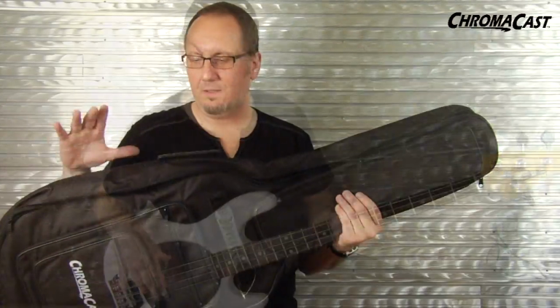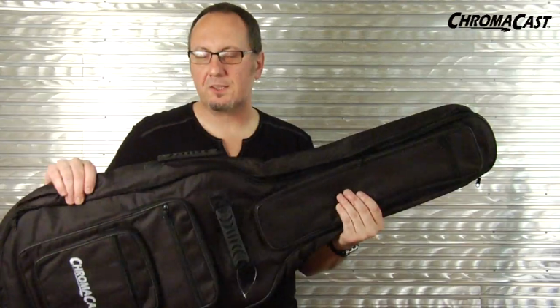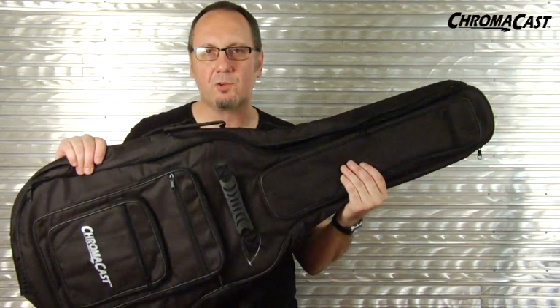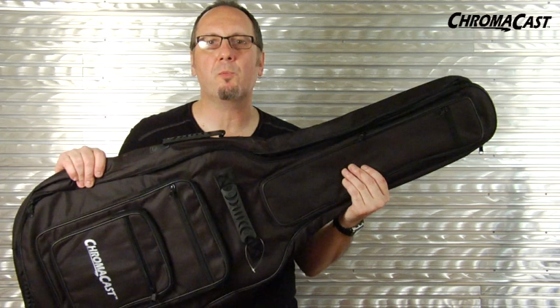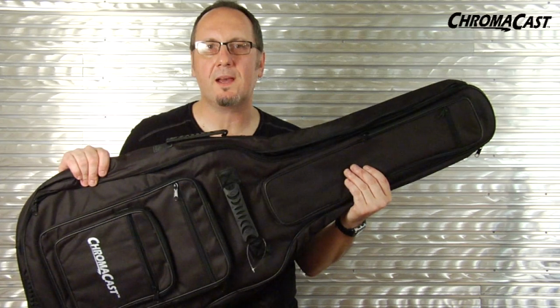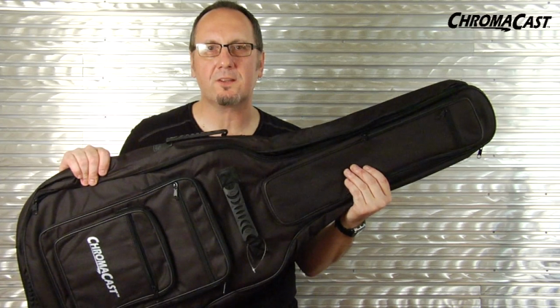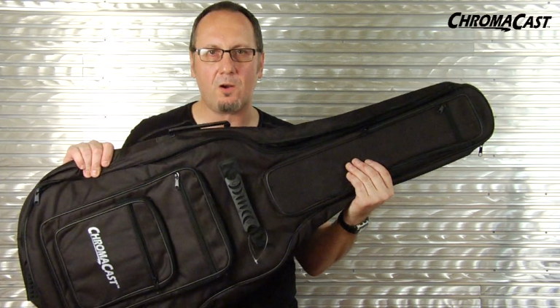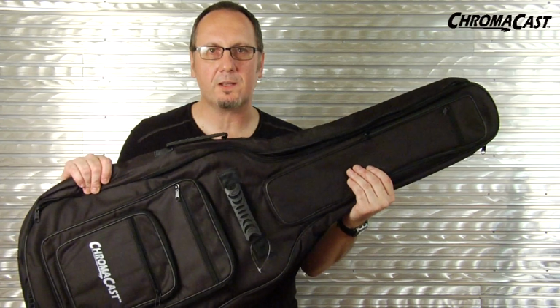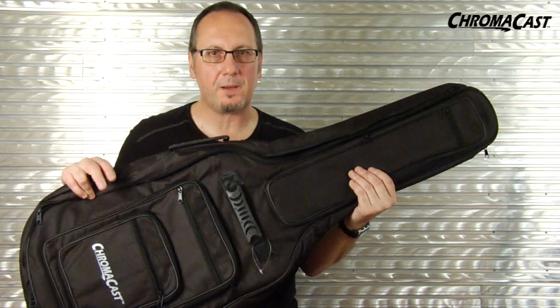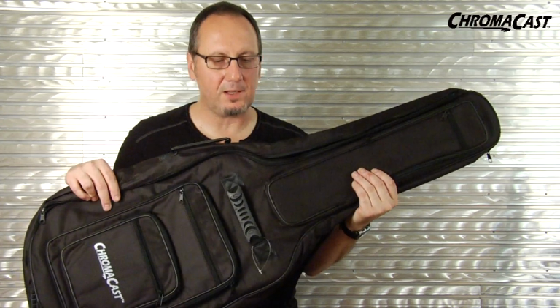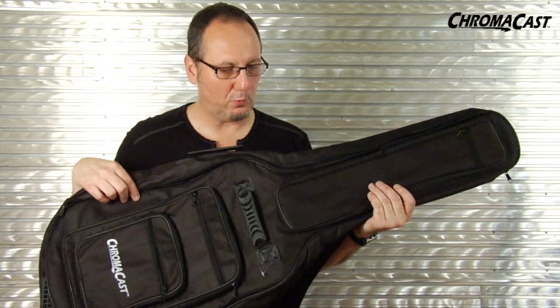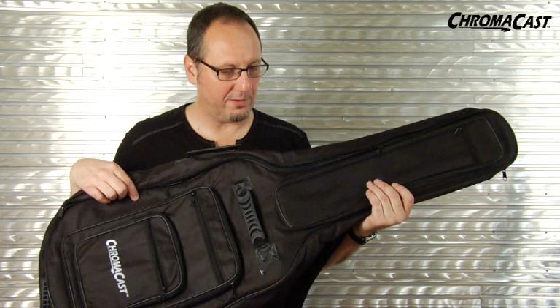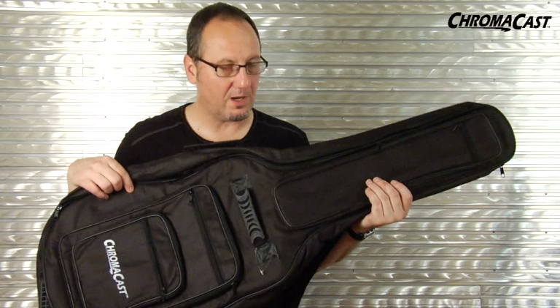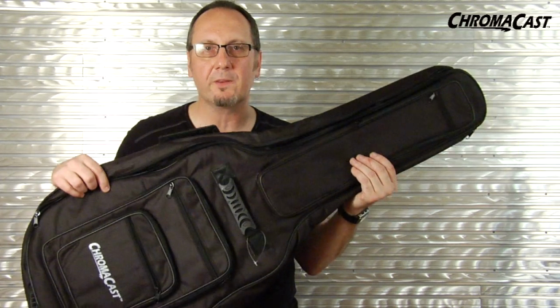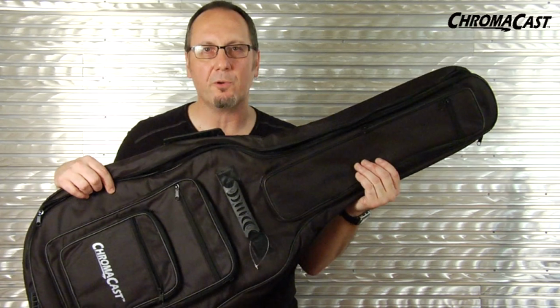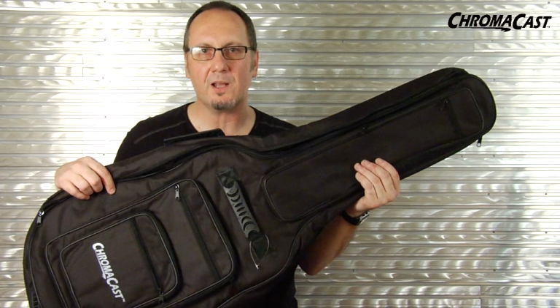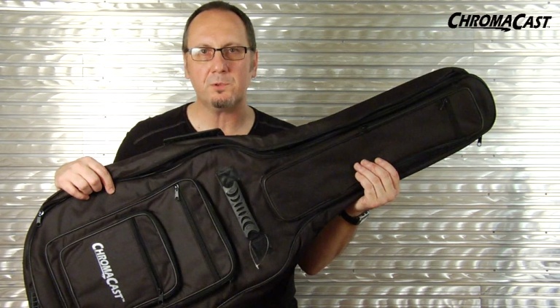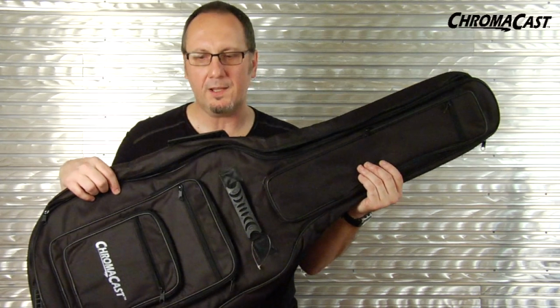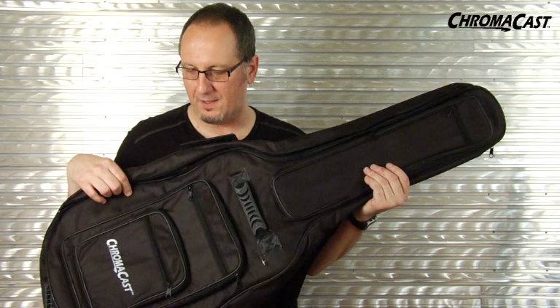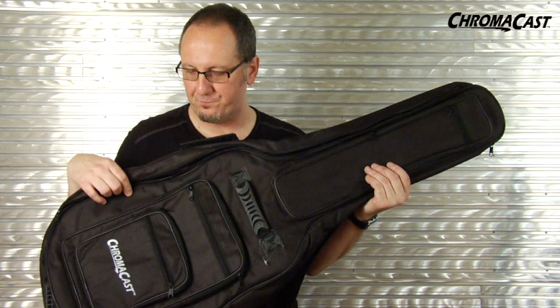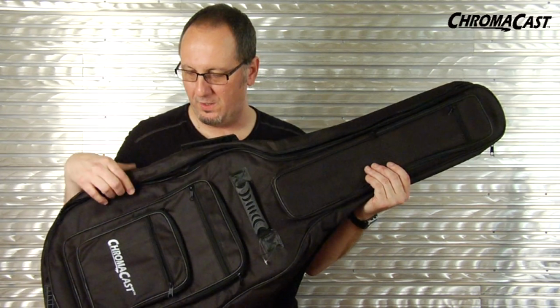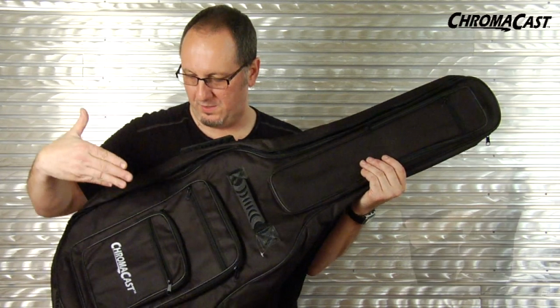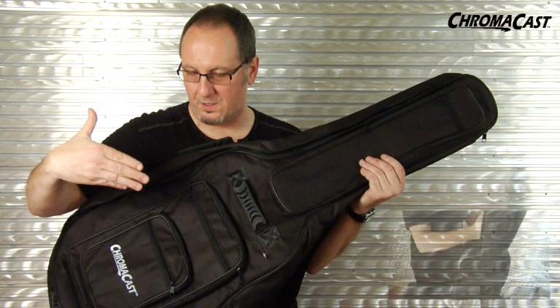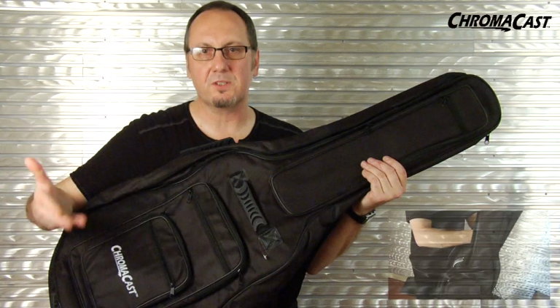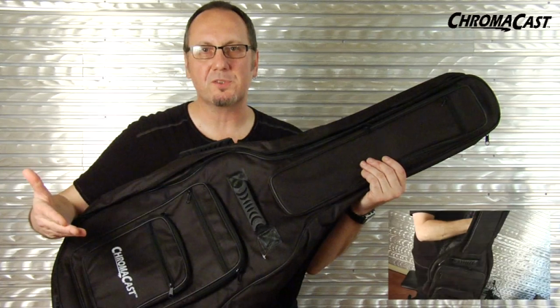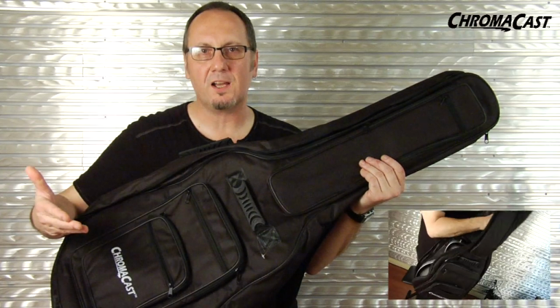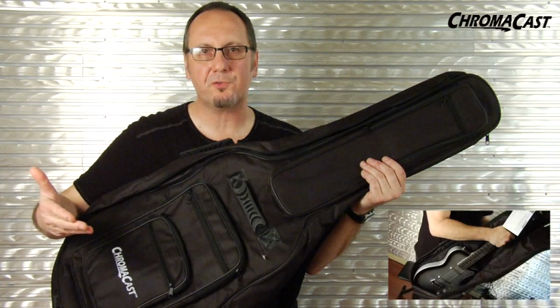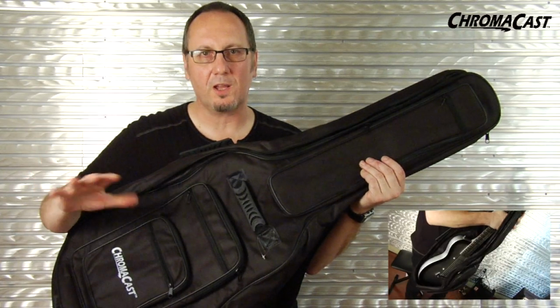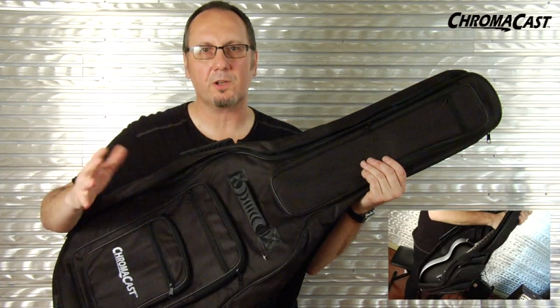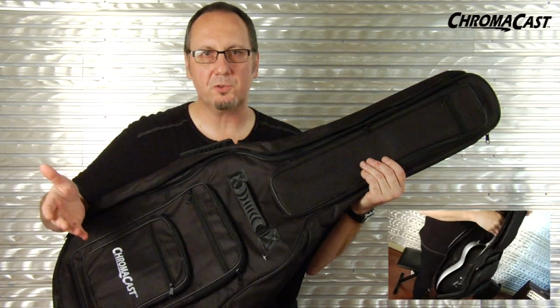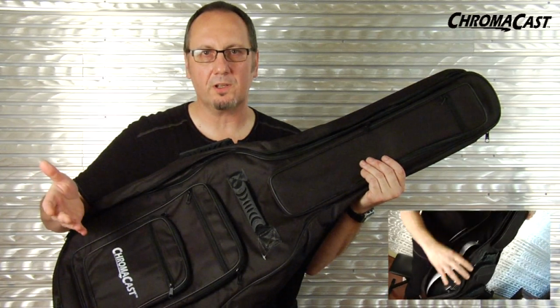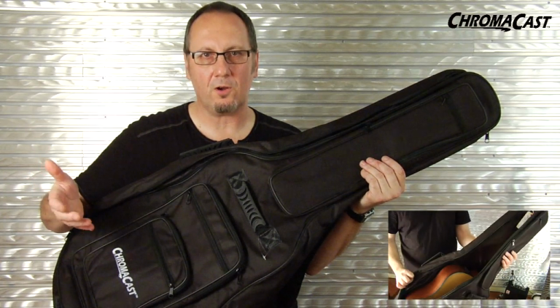This is a ChromaCast guitar gig bag. It's one of a couple that are available, and it comes in different sizes for electric and acoustic guitars.